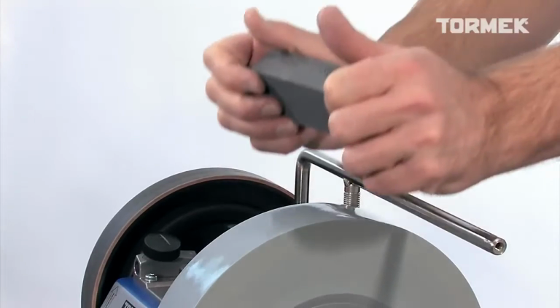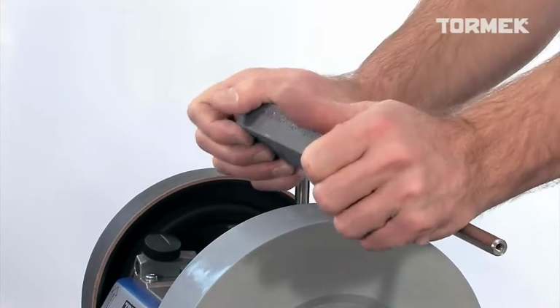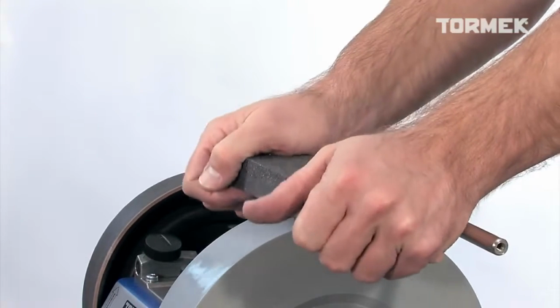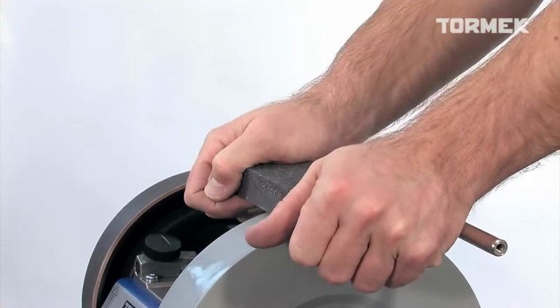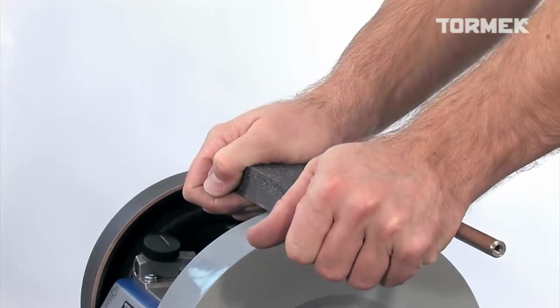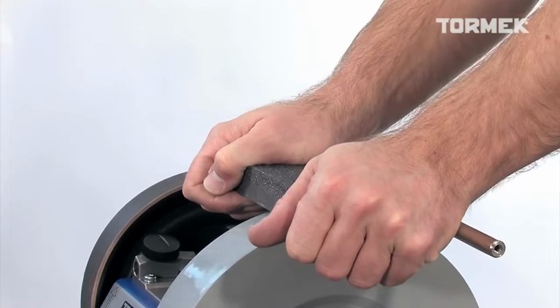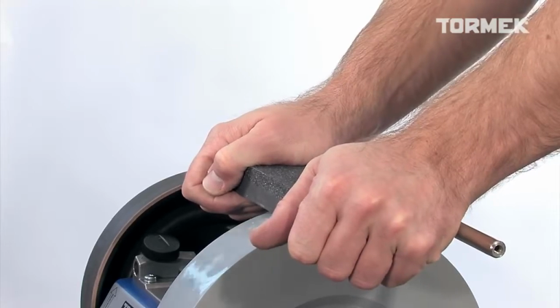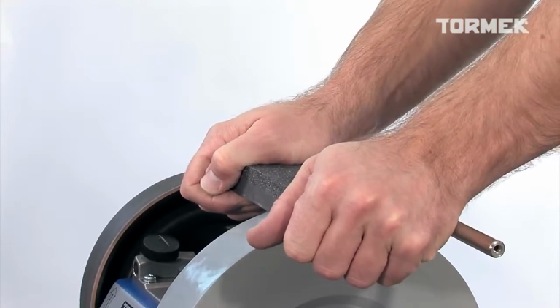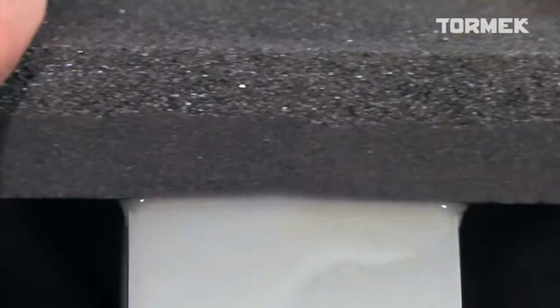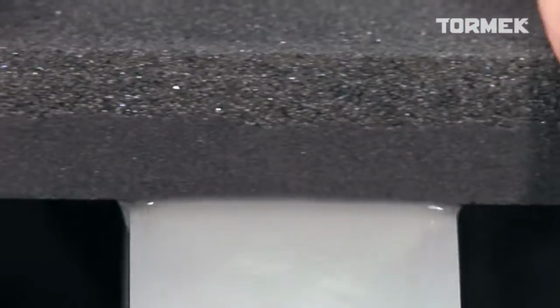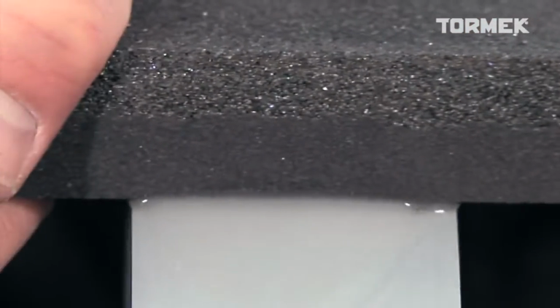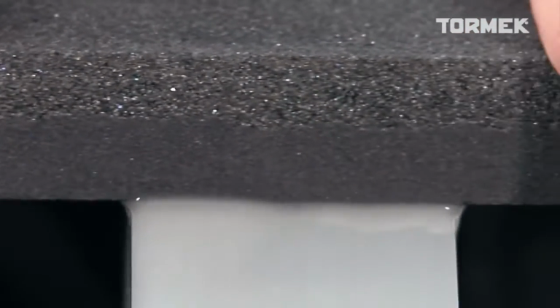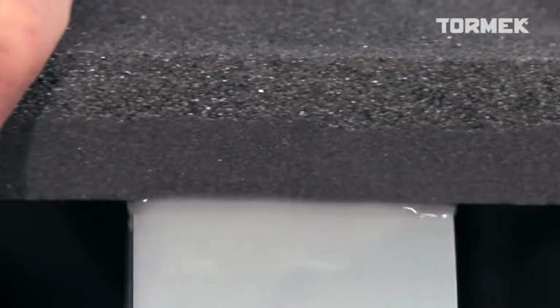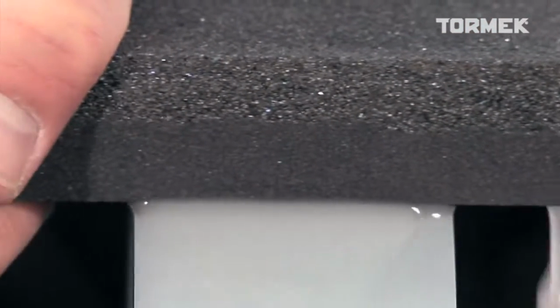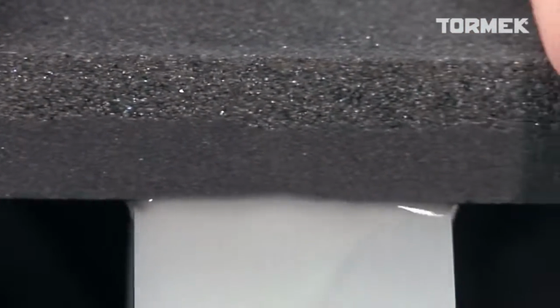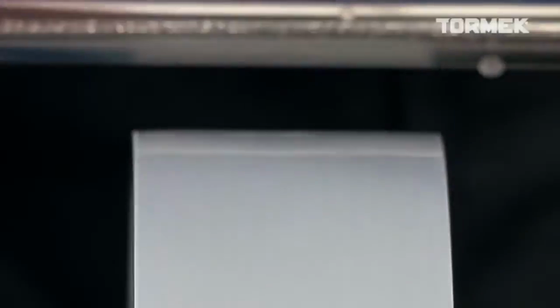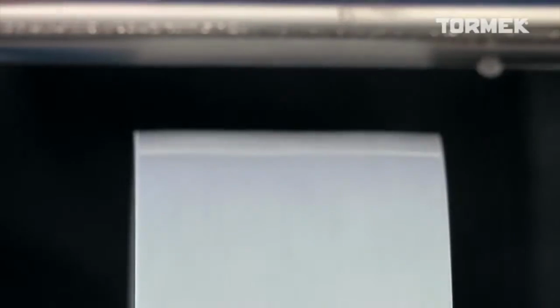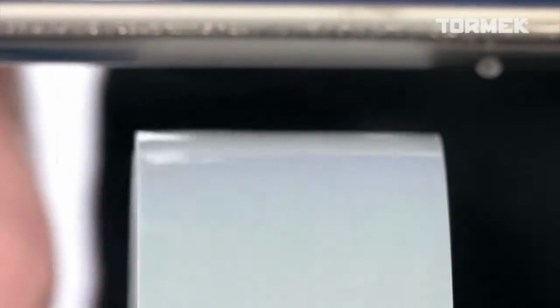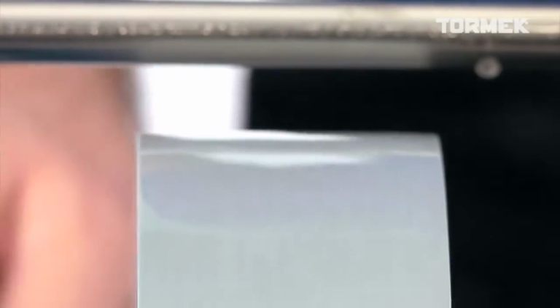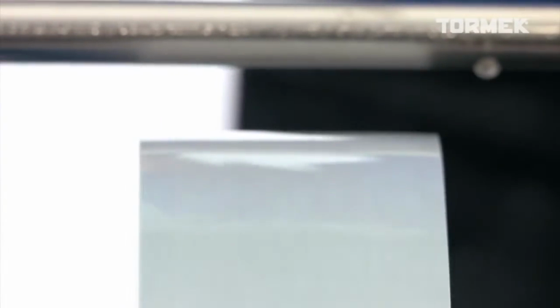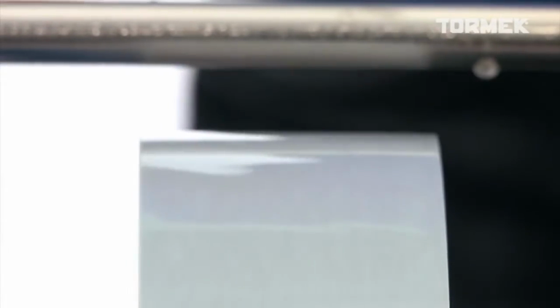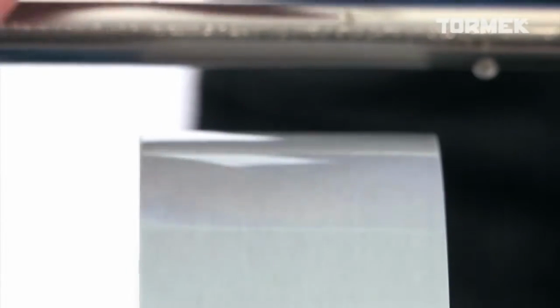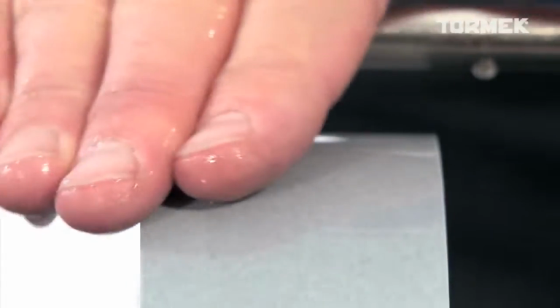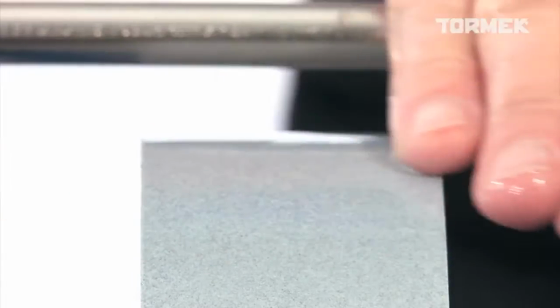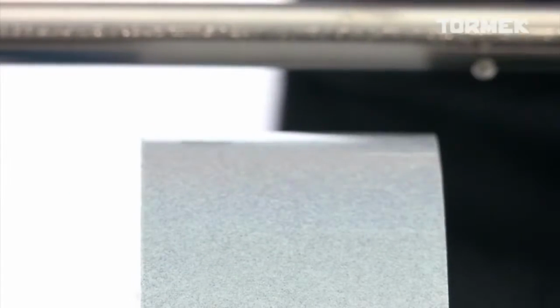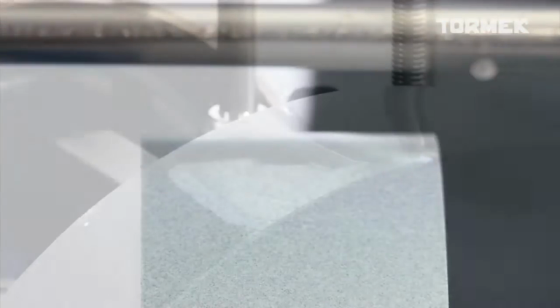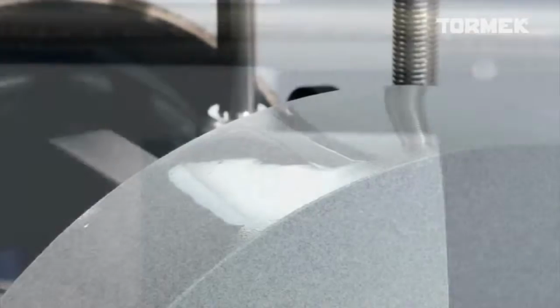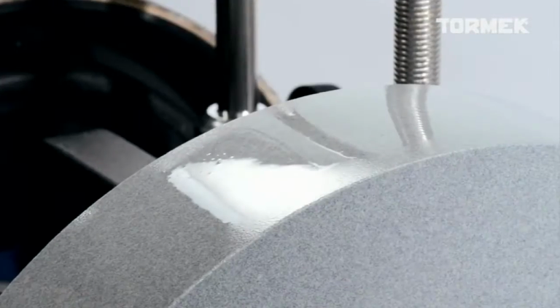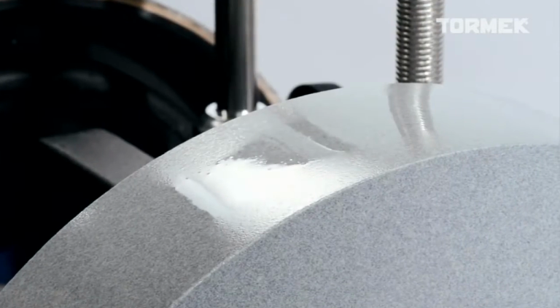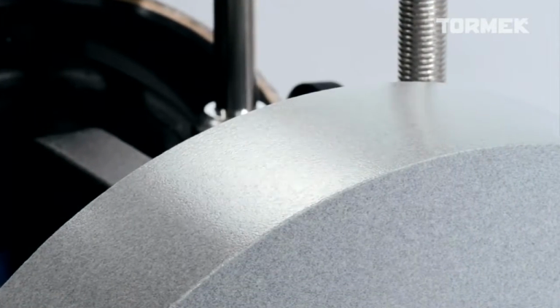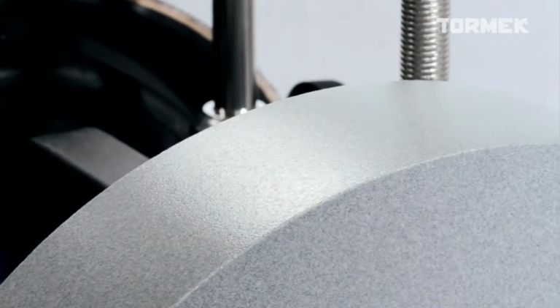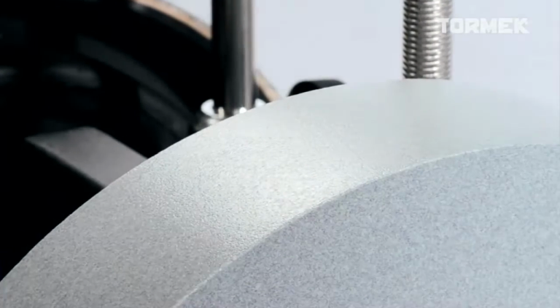The fine side of the Stone Grader can be altered to cut like a 1000 grit stone, giving you an extra fine surface finish.